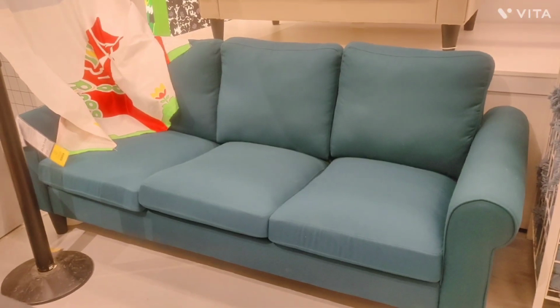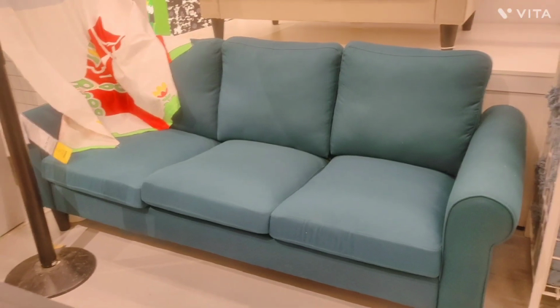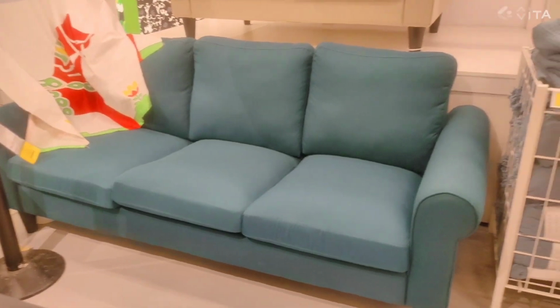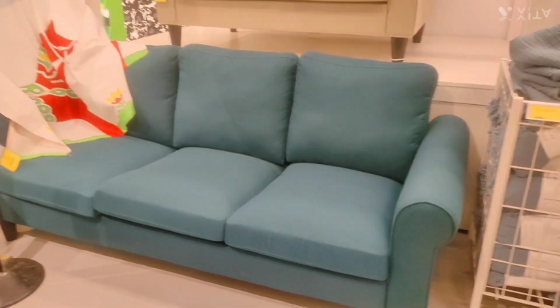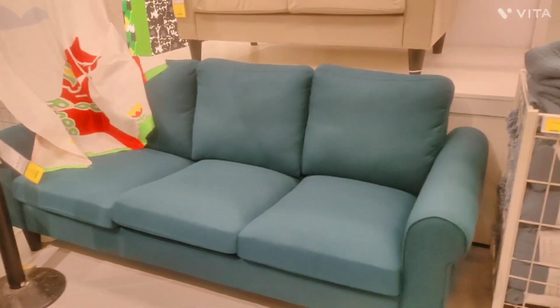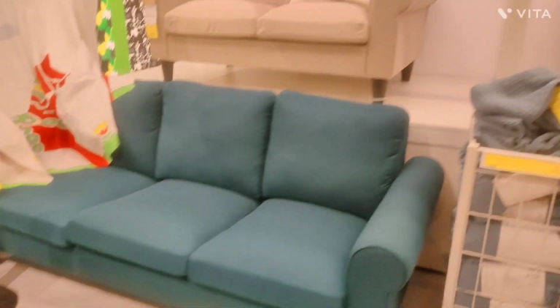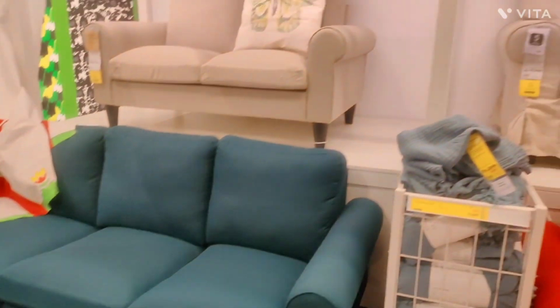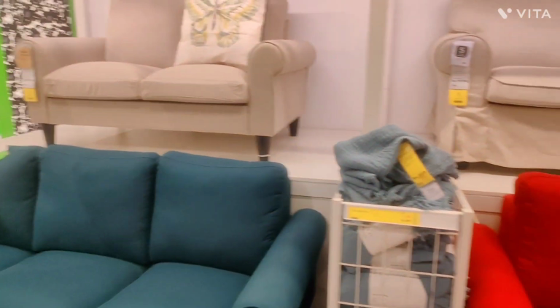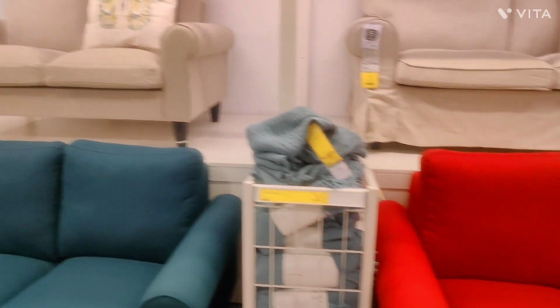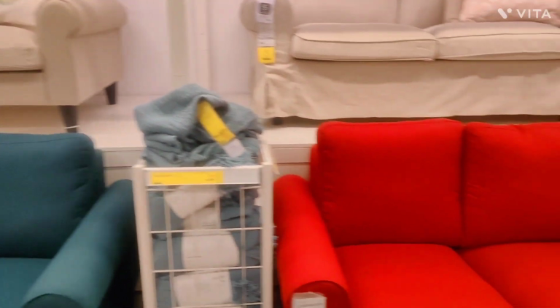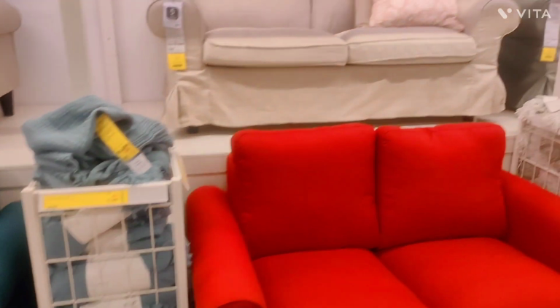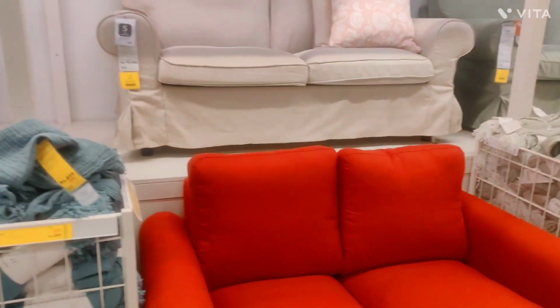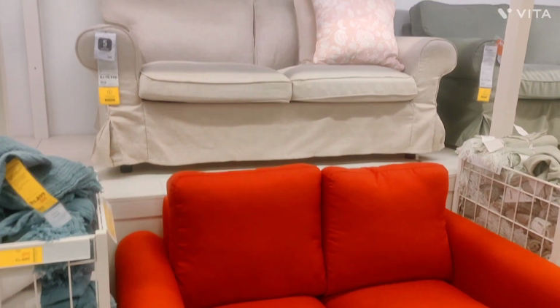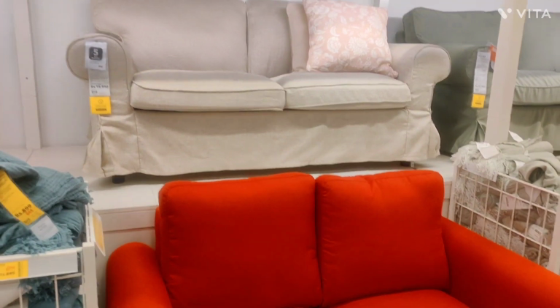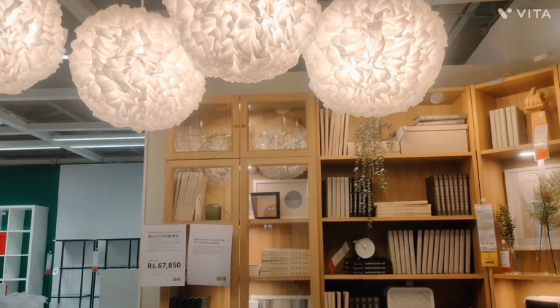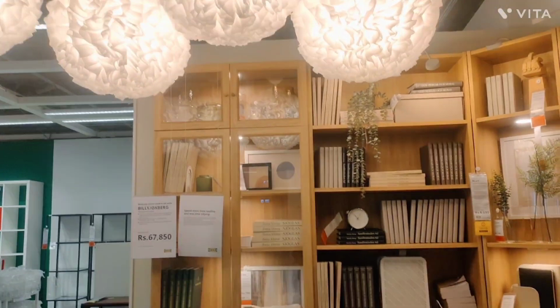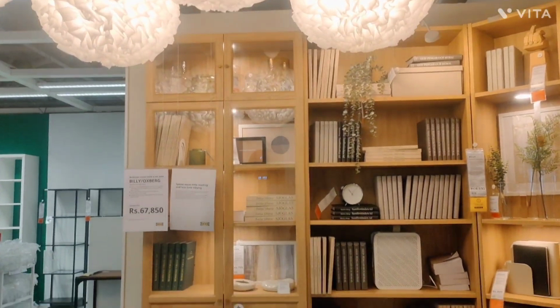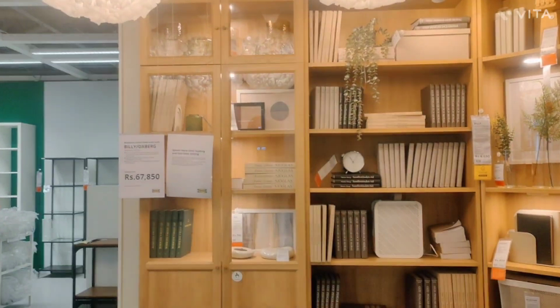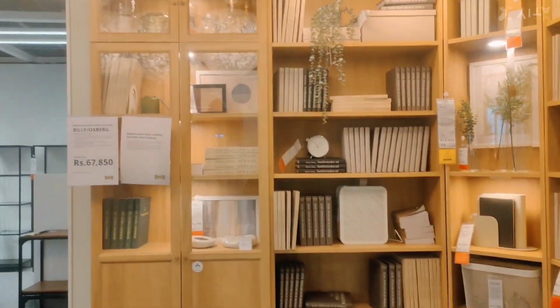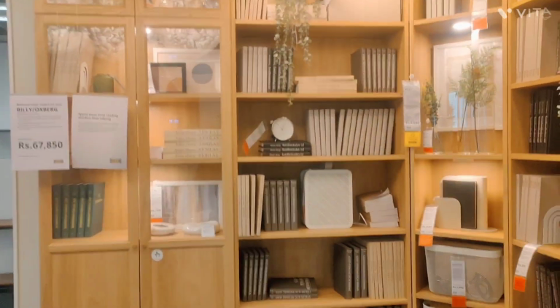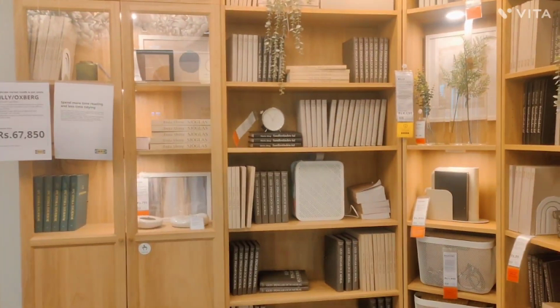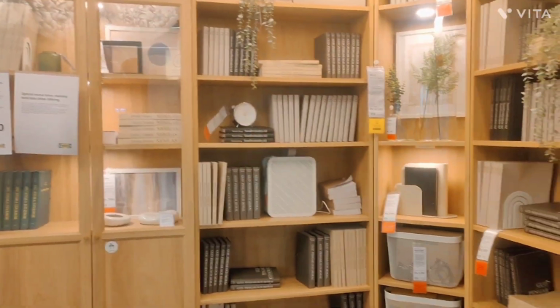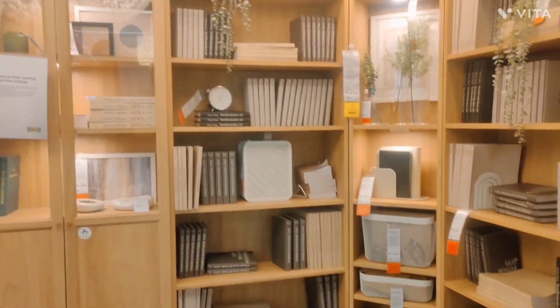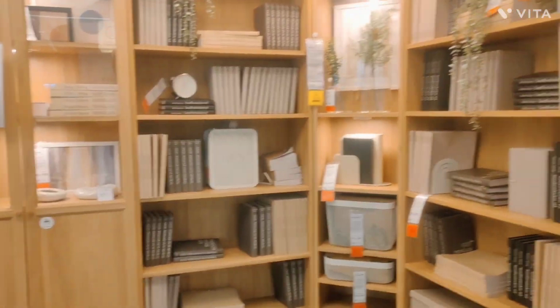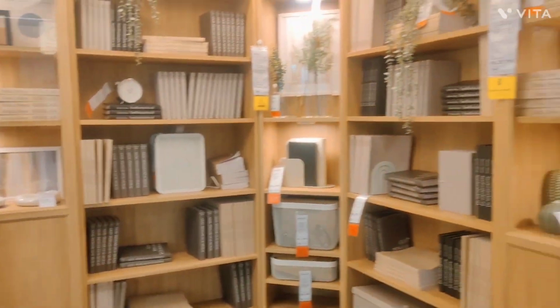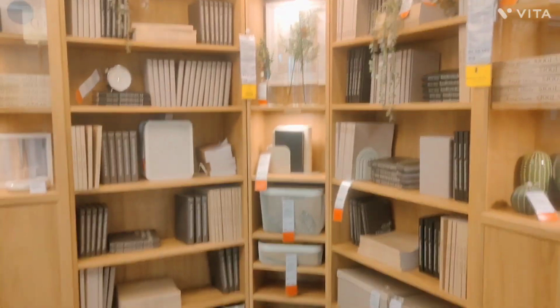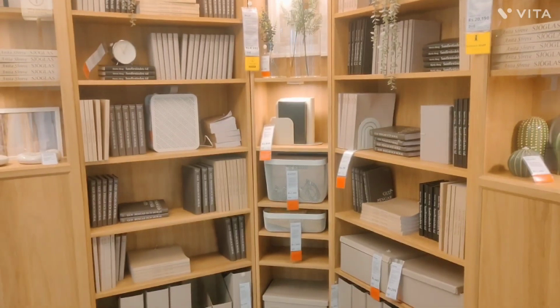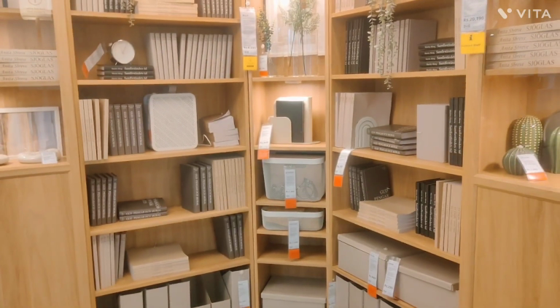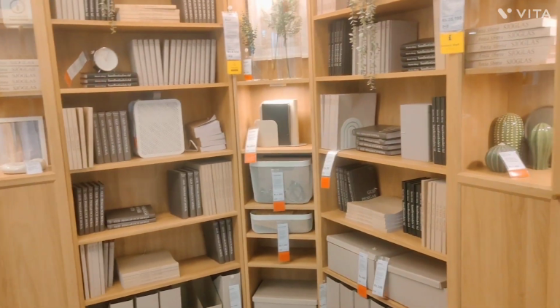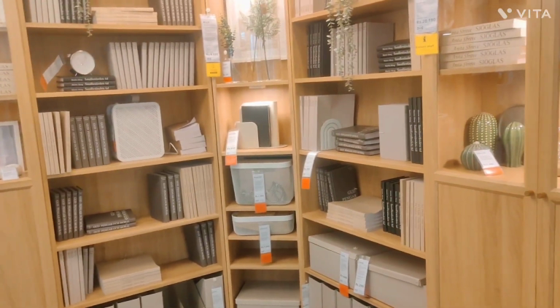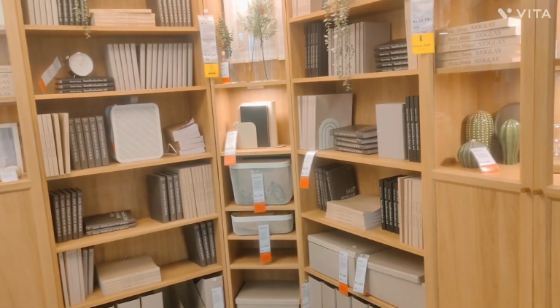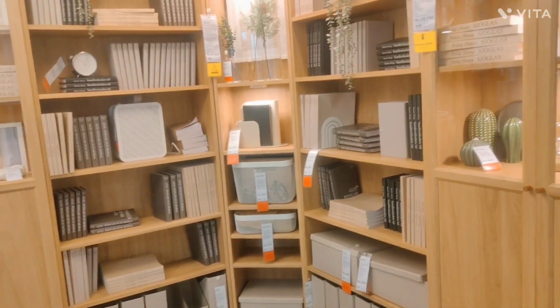Wow, so nice sofa. I like it but I like yellow color. Let it be. Wow, such a nice bookshelf and books. I wish I had it at home.